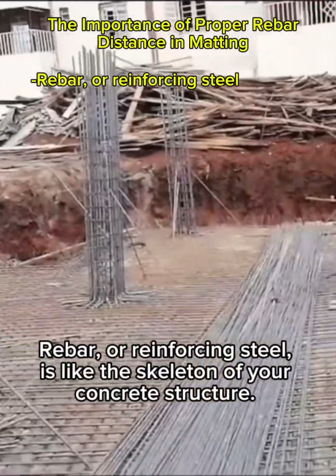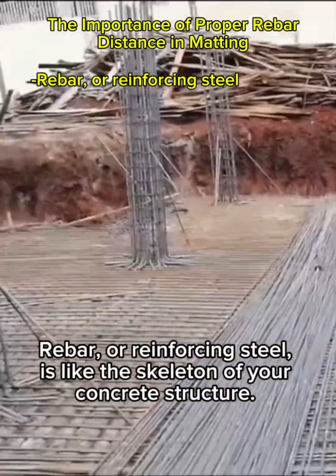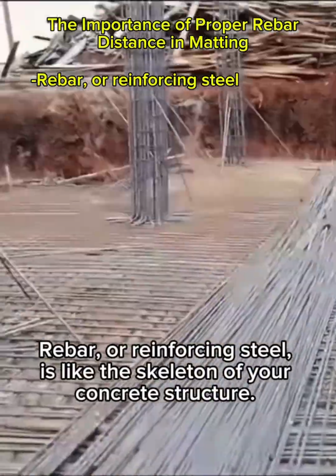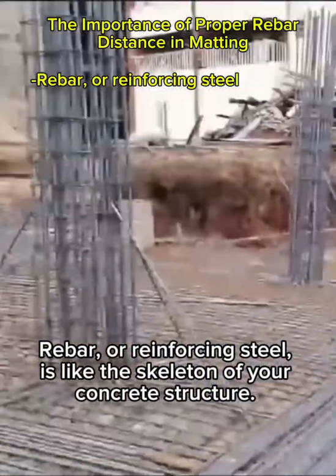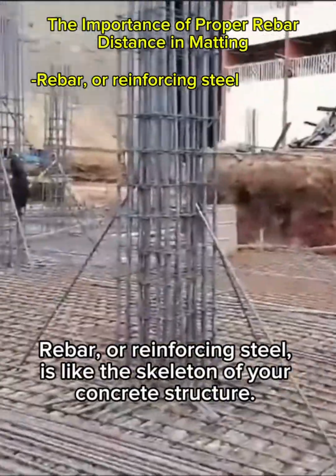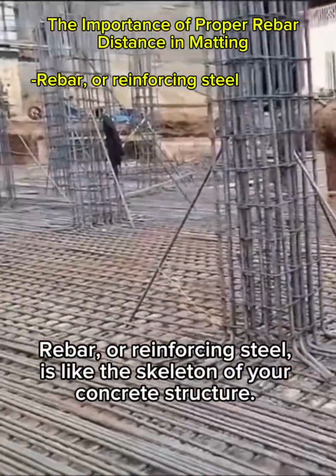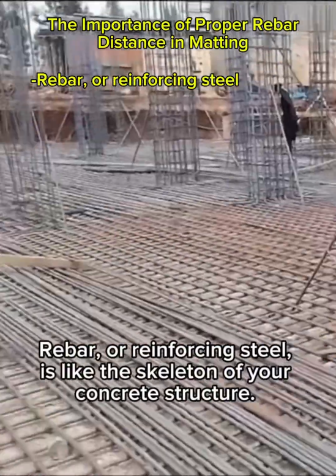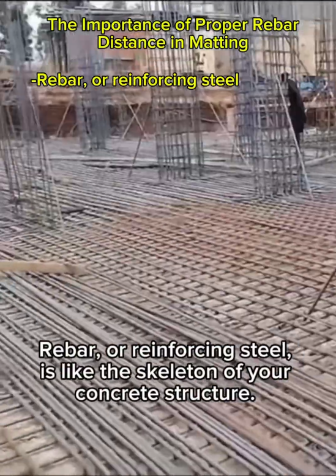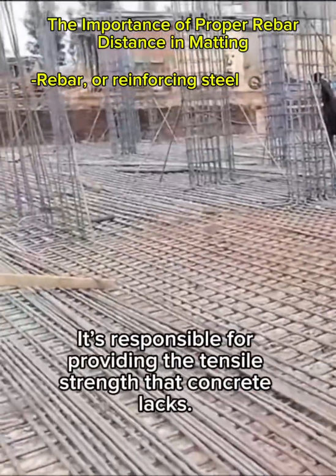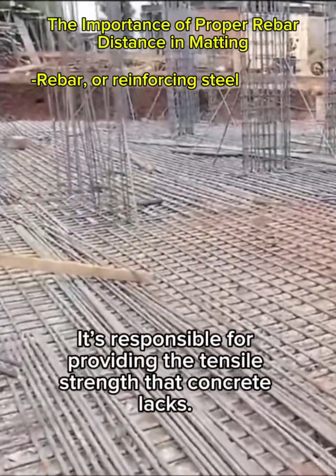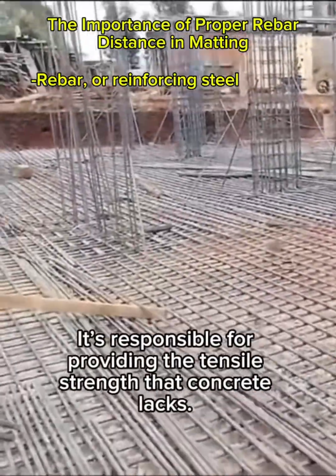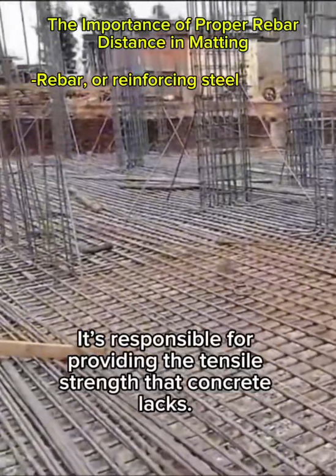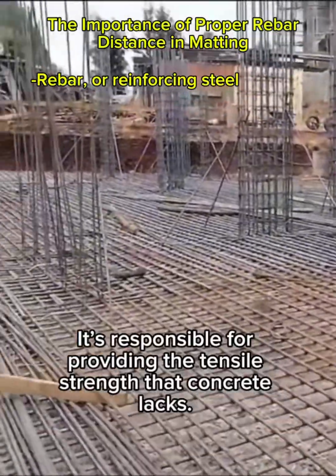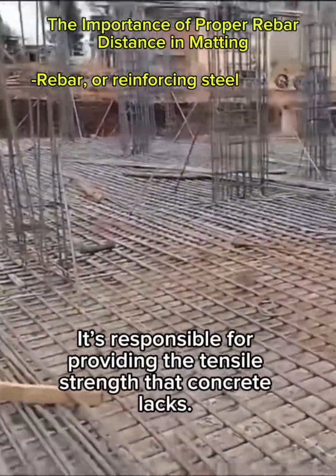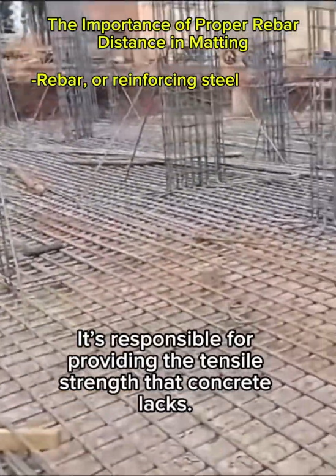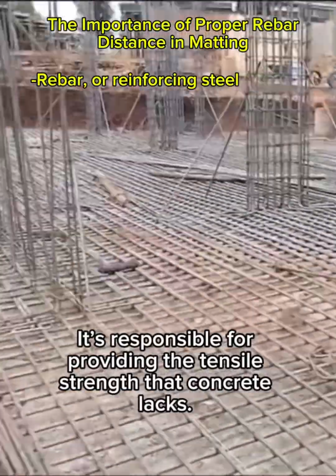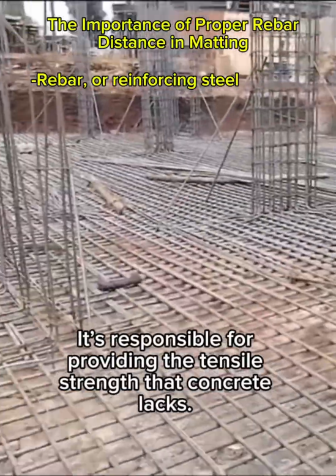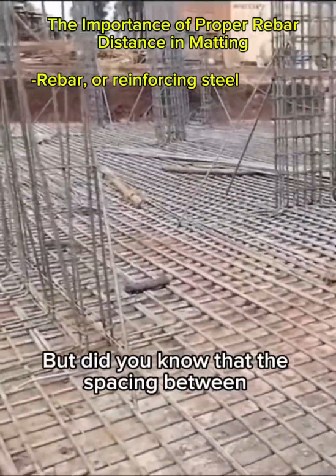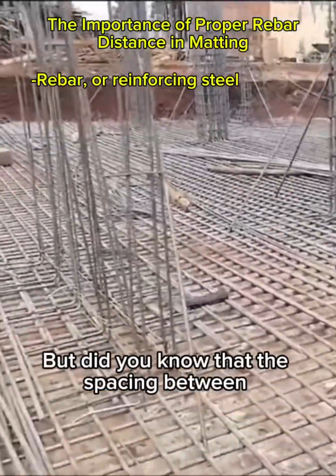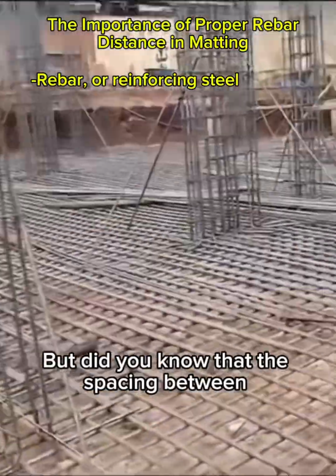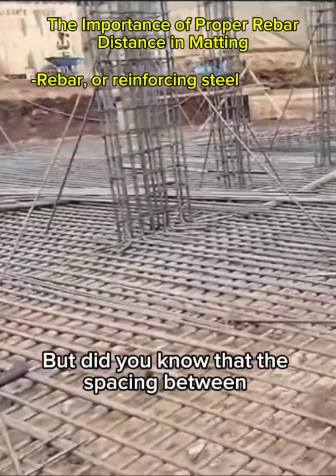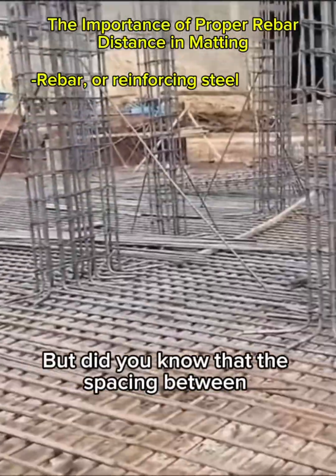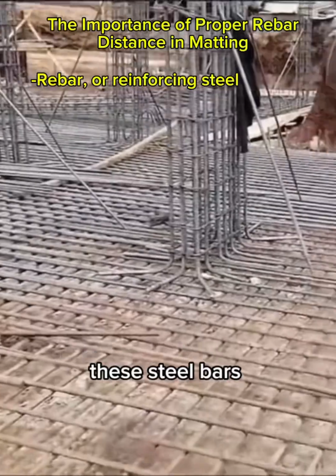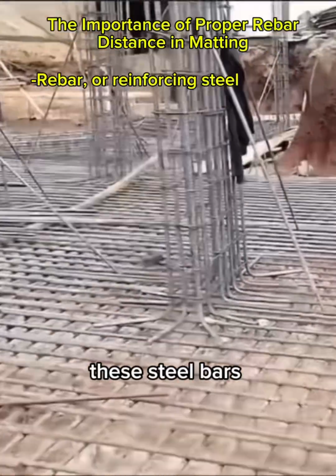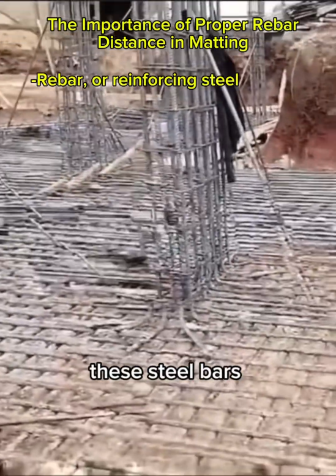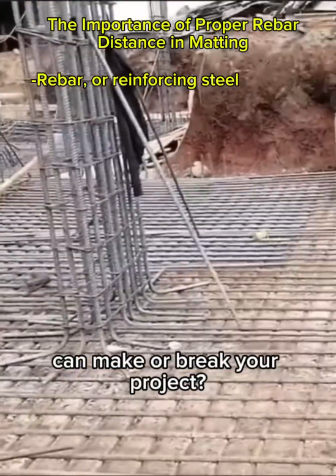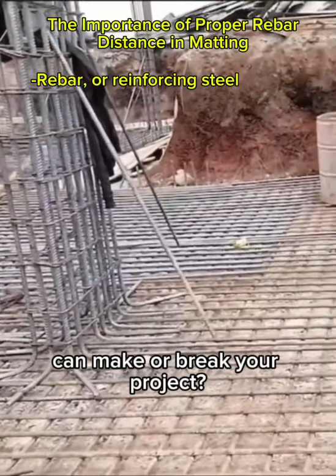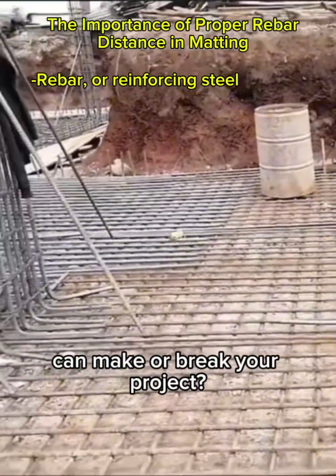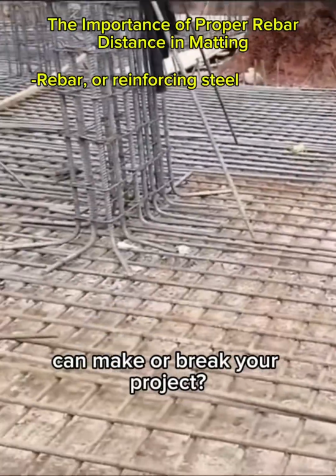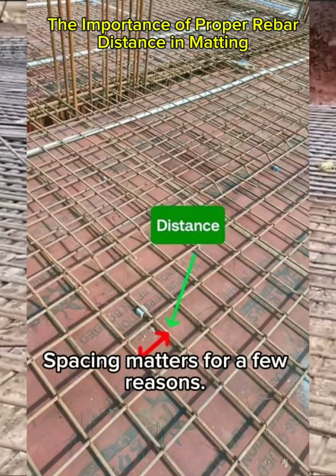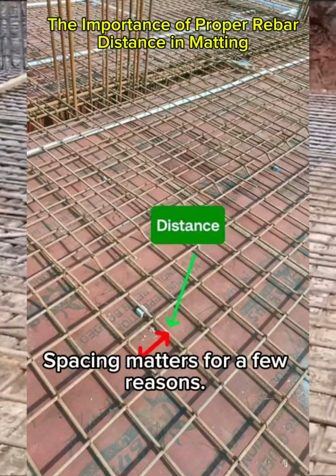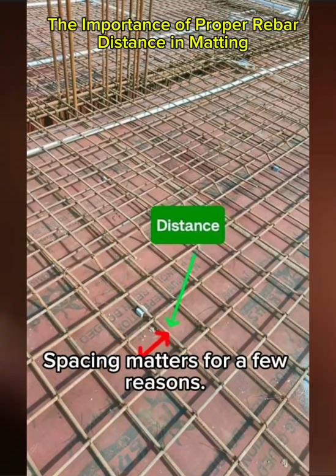Rebar, or reinforcing steel, is like the skeleton of your concrete structure. It's responsible for providing the tensile strength that concrete lacks. But did you know that the spacing between these steel bars can make or break your project?